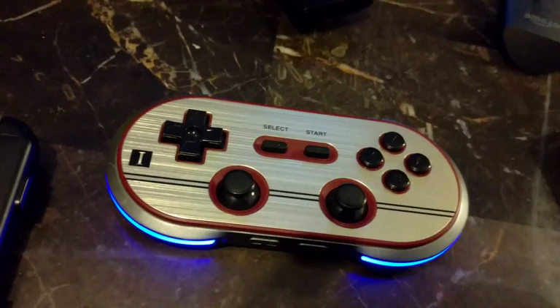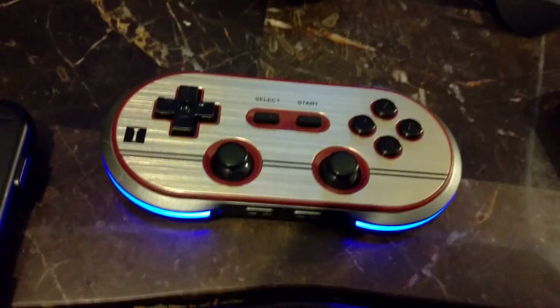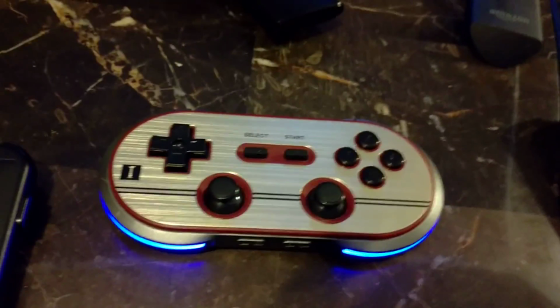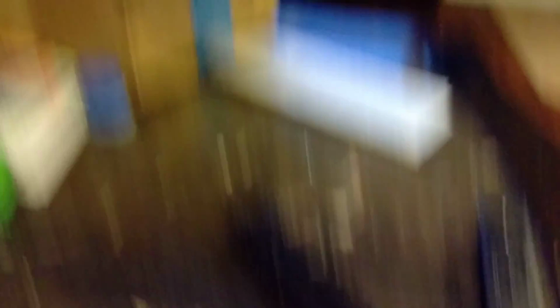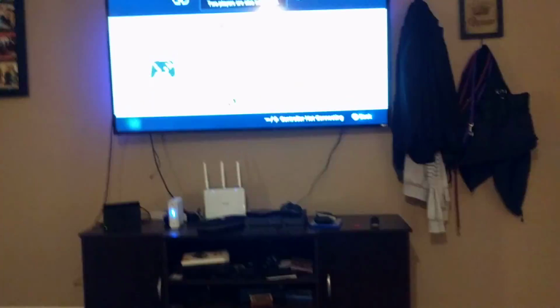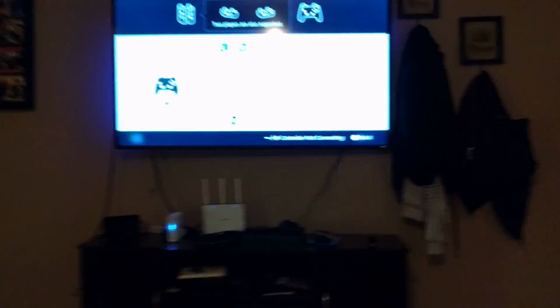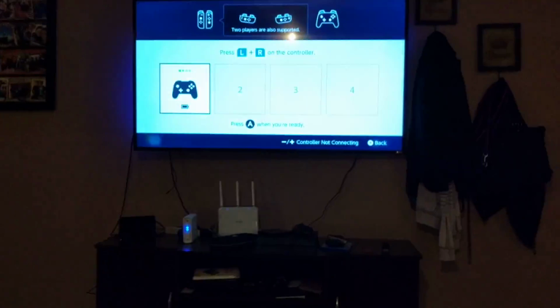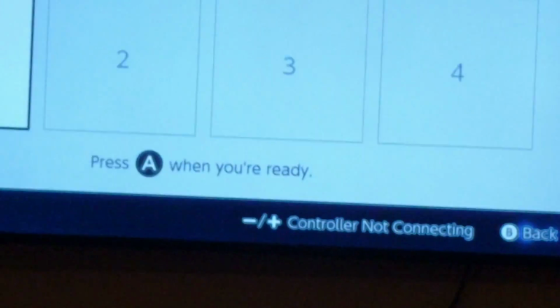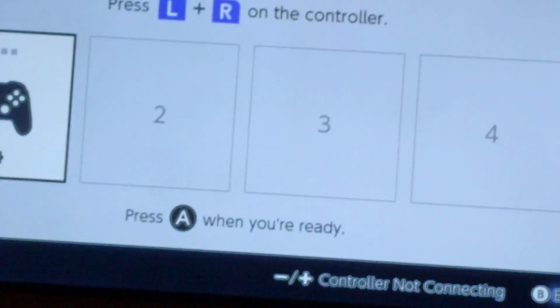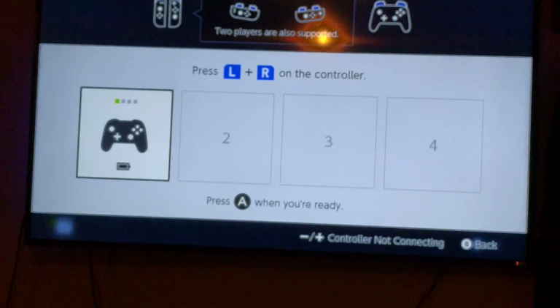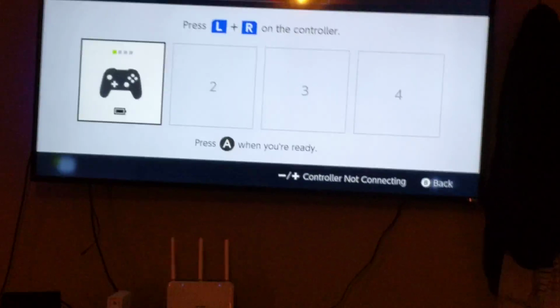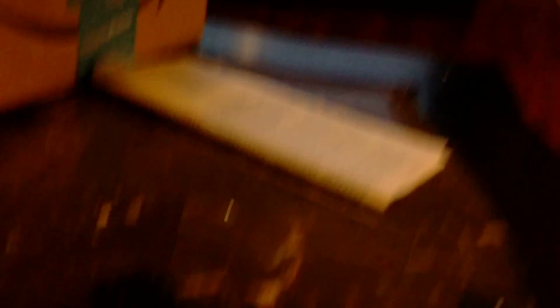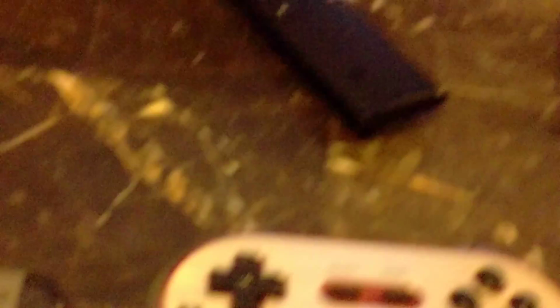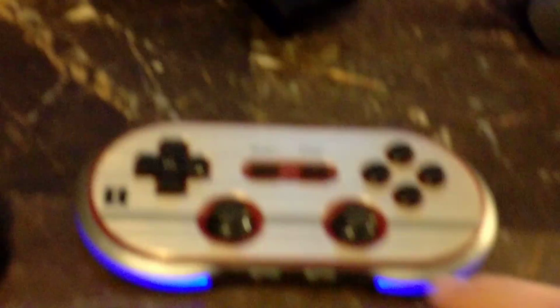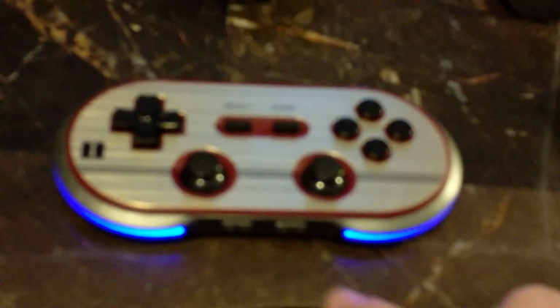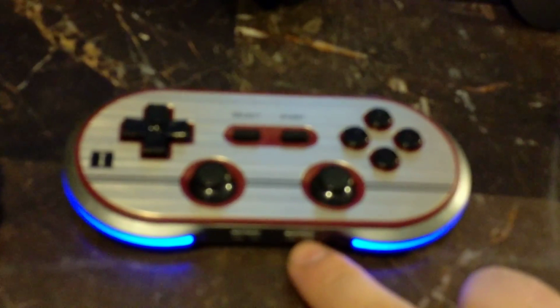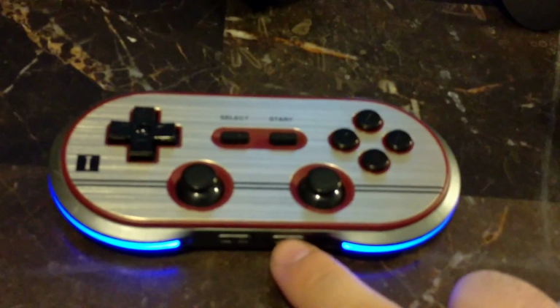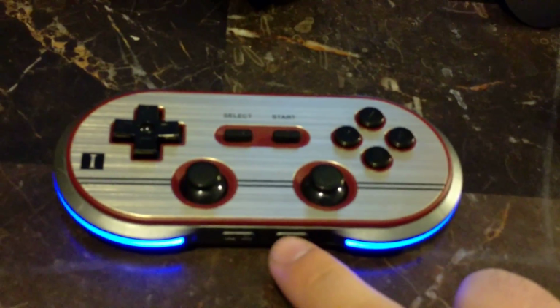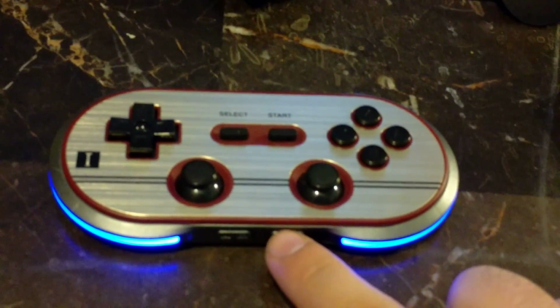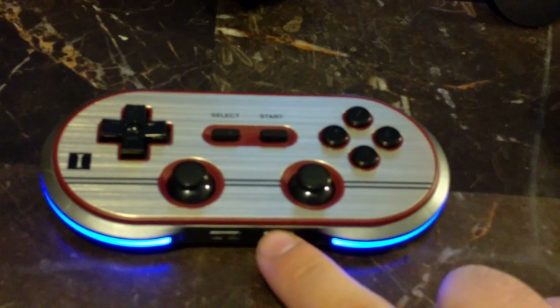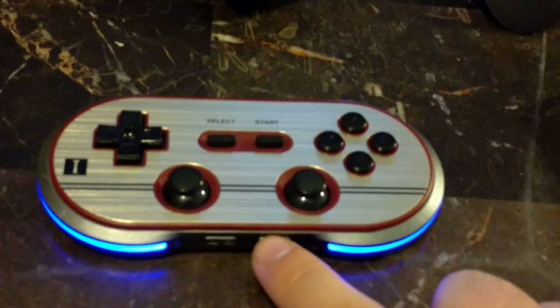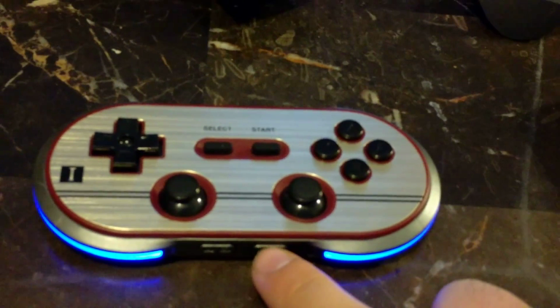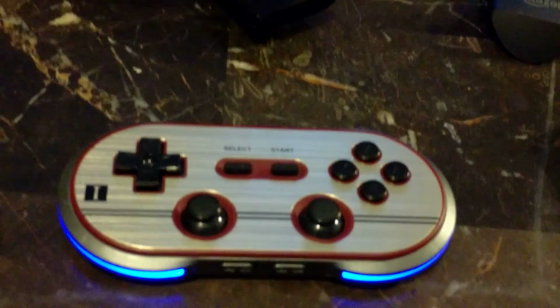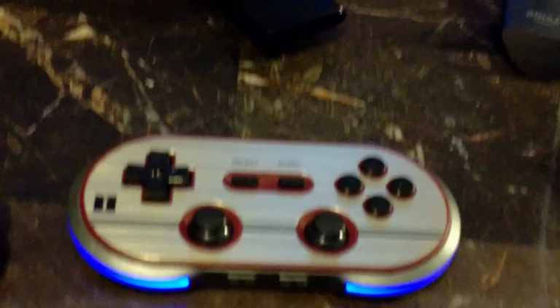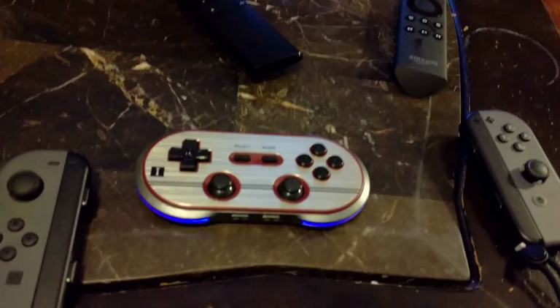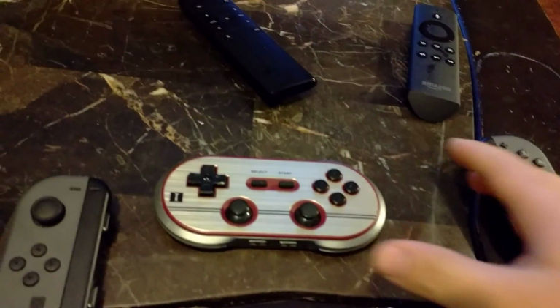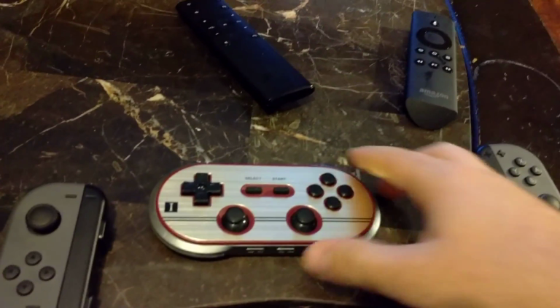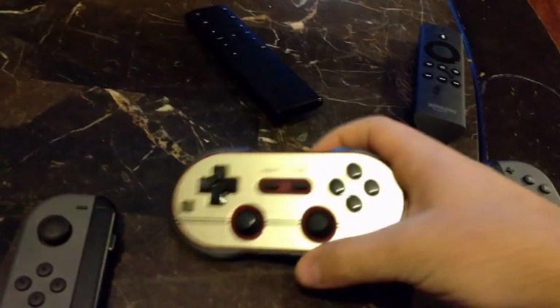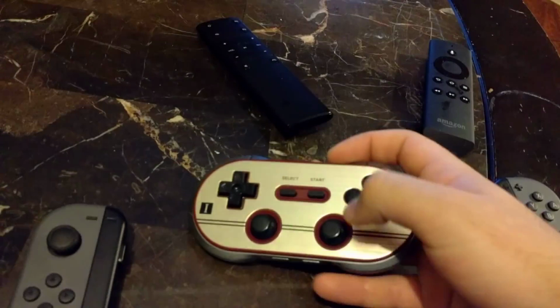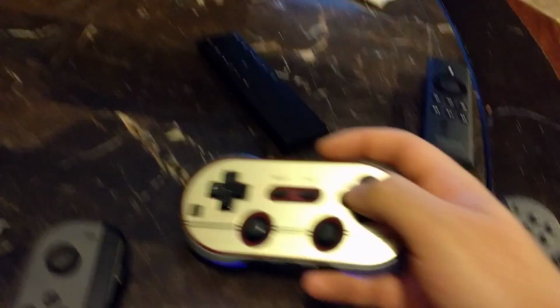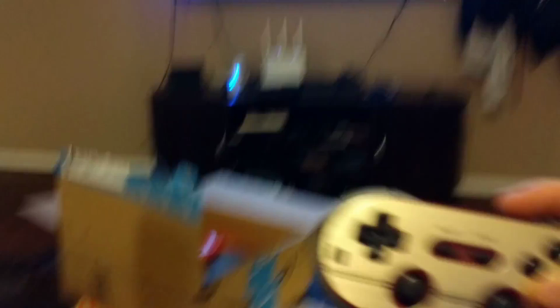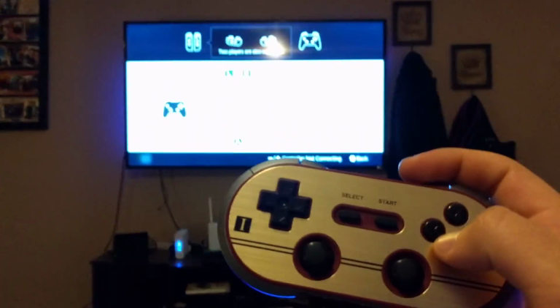Once that's done — mine's actually already paired — but normally right after that you would hold the pair button here on the right for two seconds and that'll pair. Mine has already found the Switch and it's up and going.